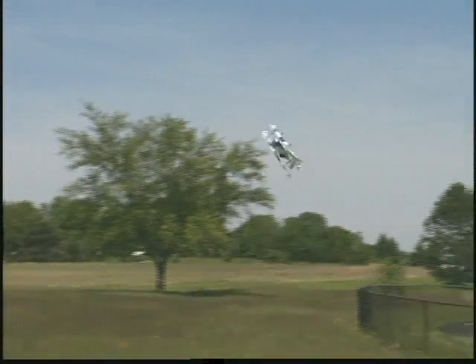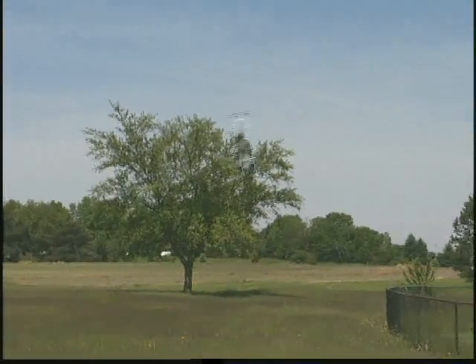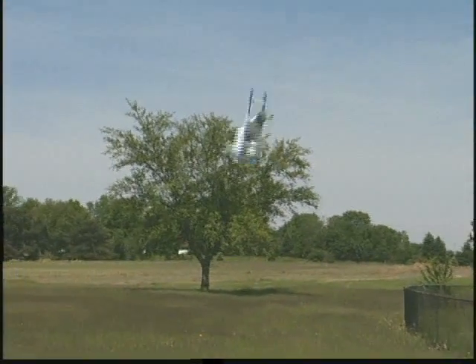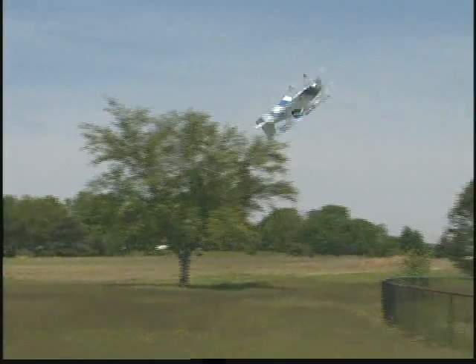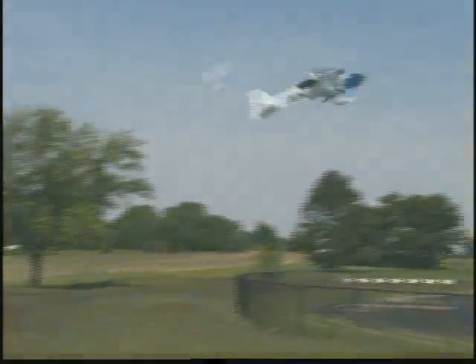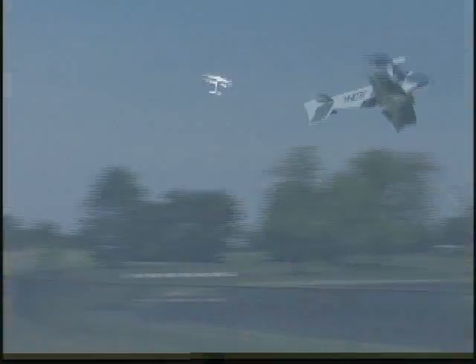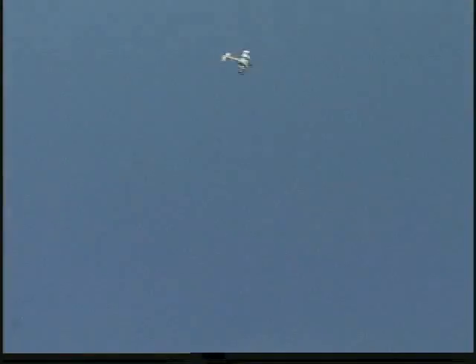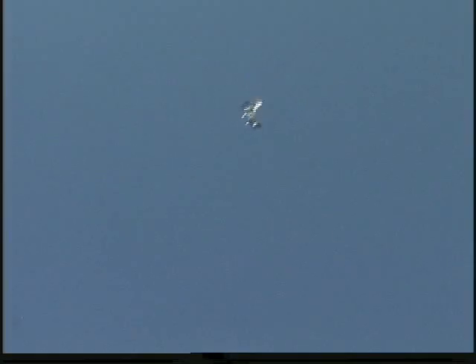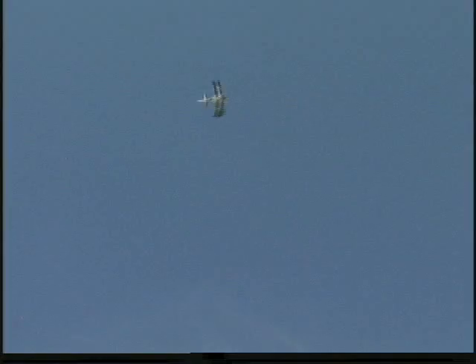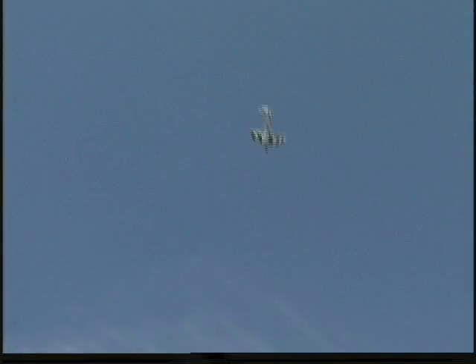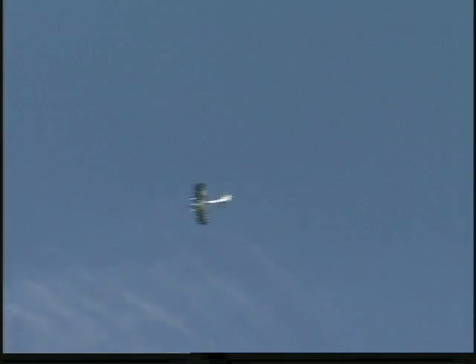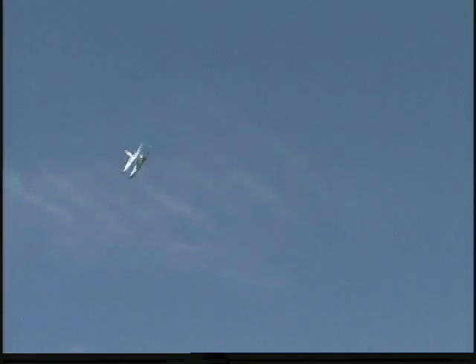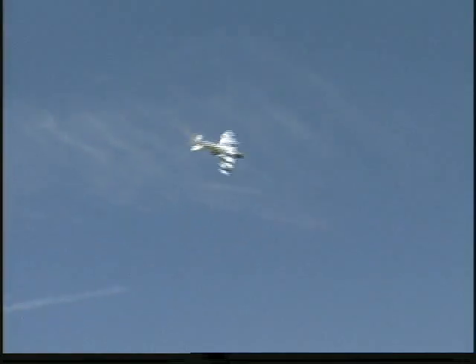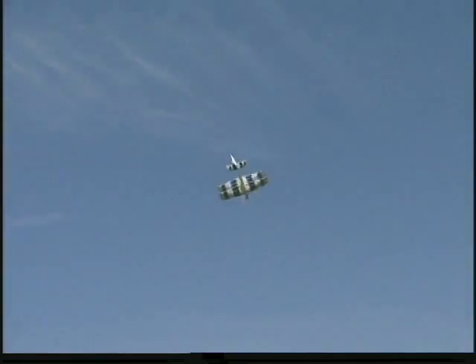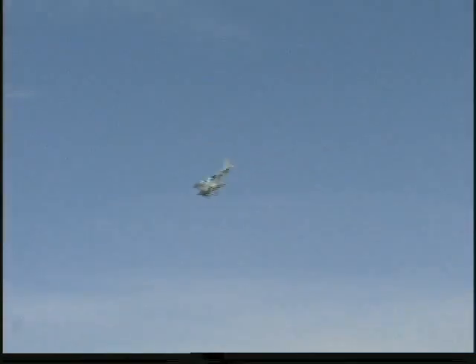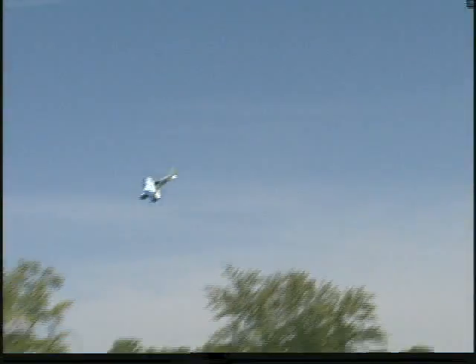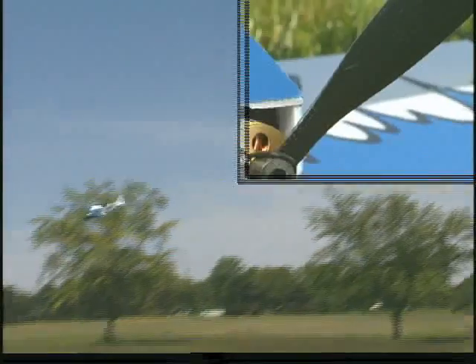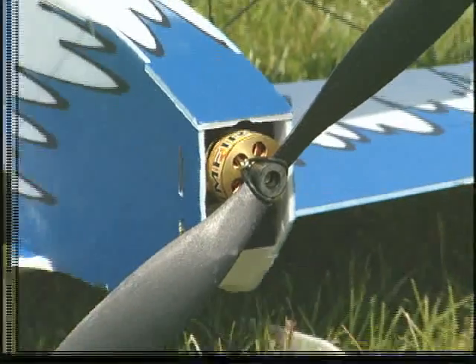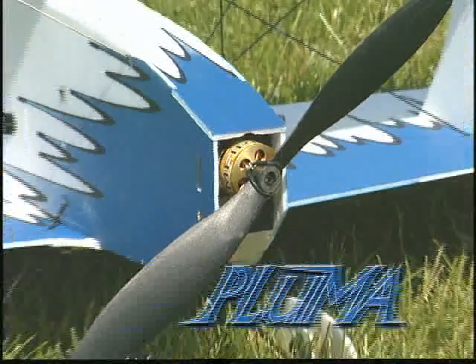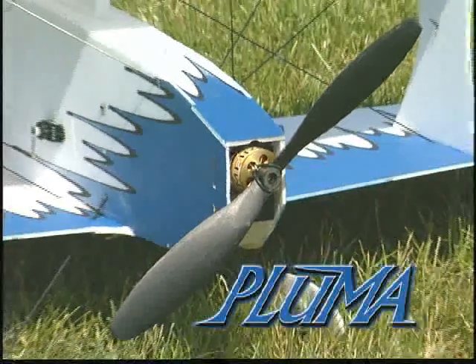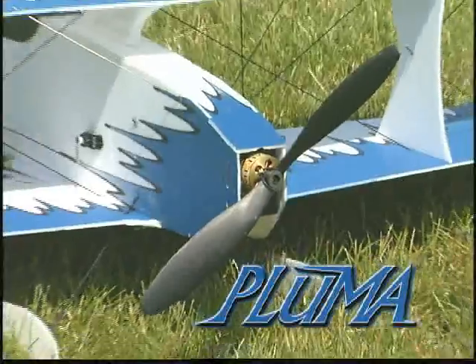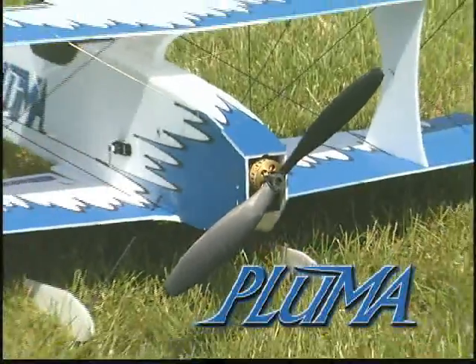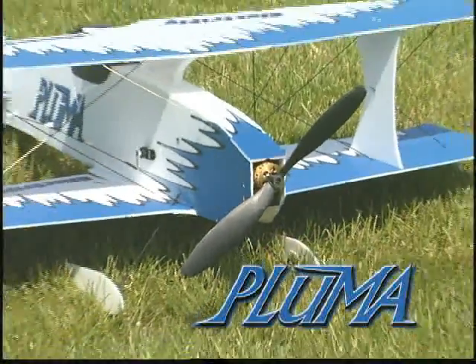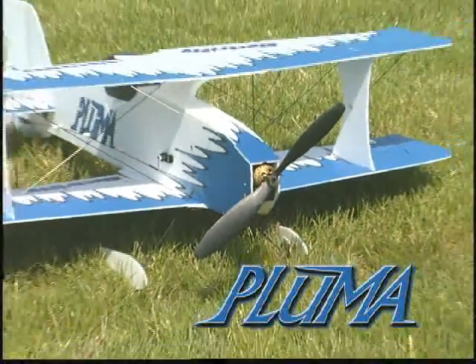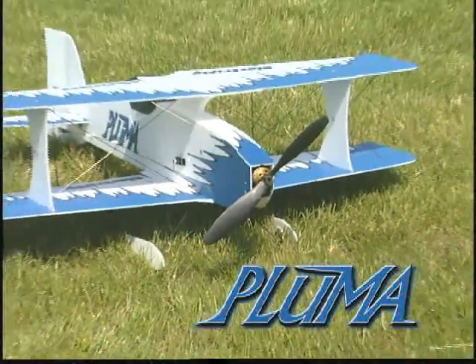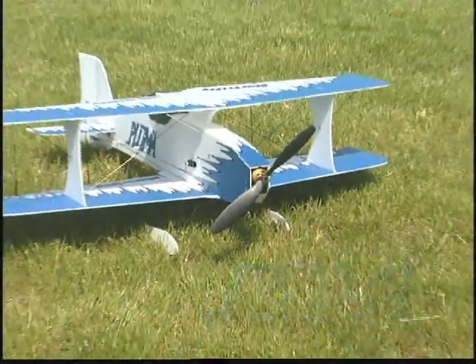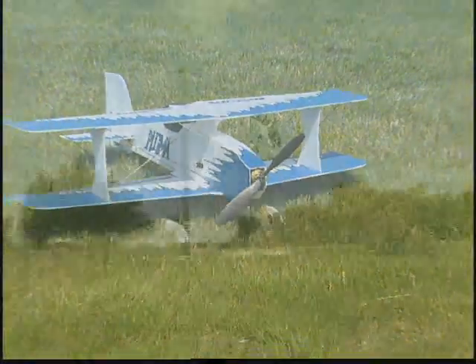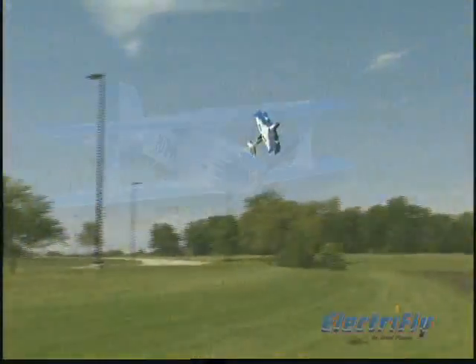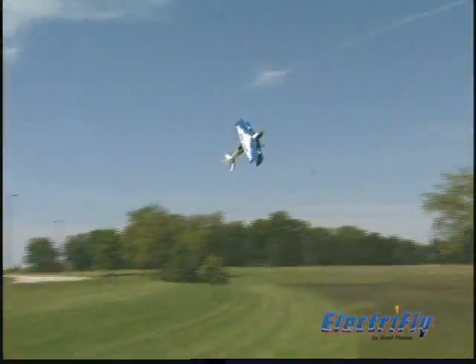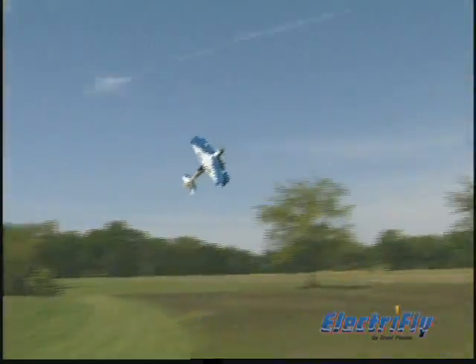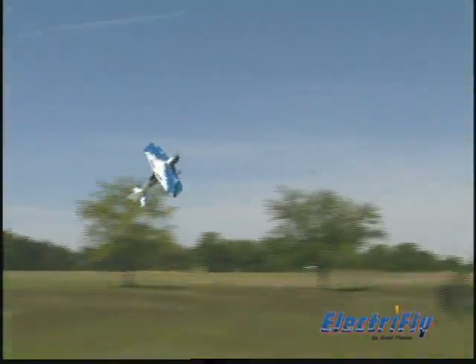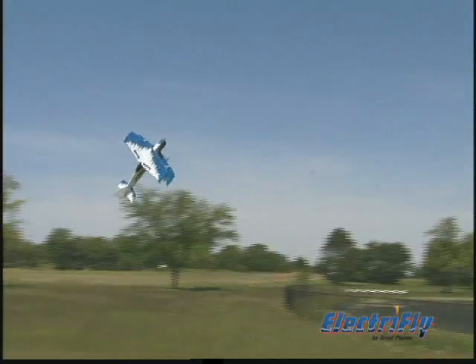Here's real foam airplane performance that won't leave you flat. The Pluma from ElectriFly adds a new dimension to foam construction with a full fuselage. Not only is it more realistic when sport flying,